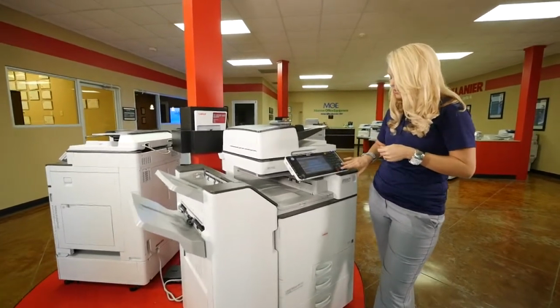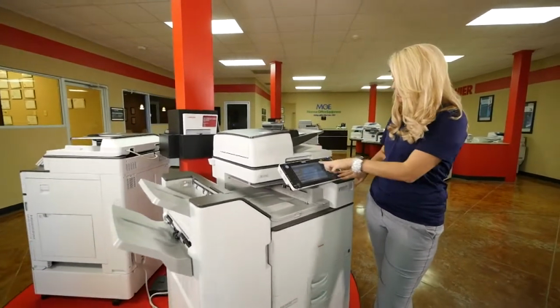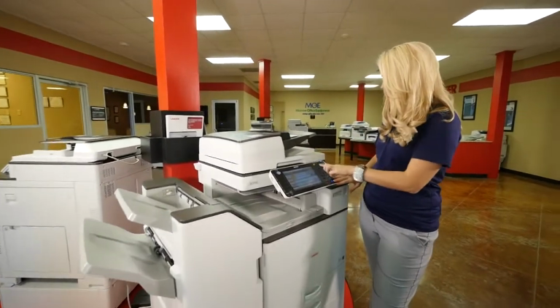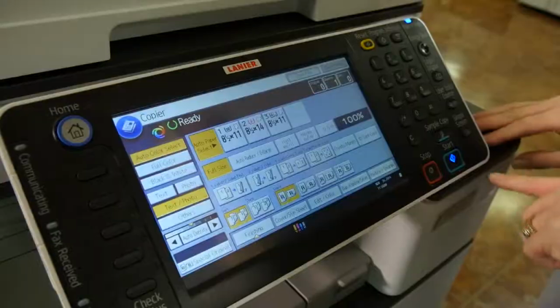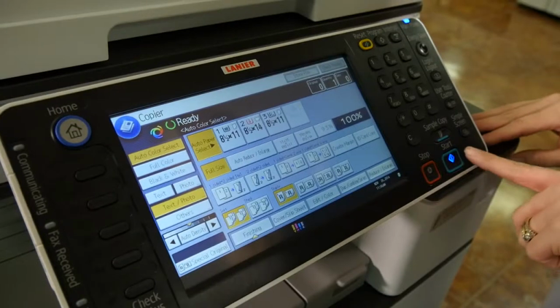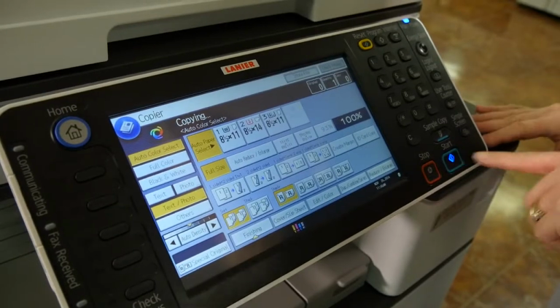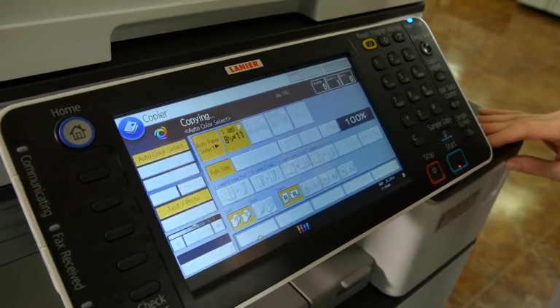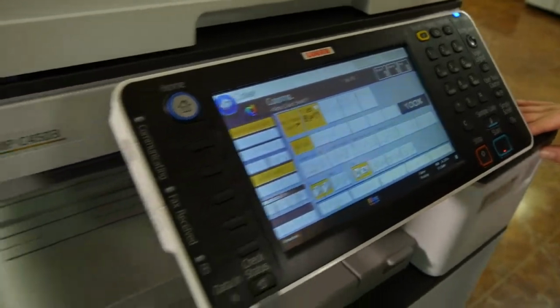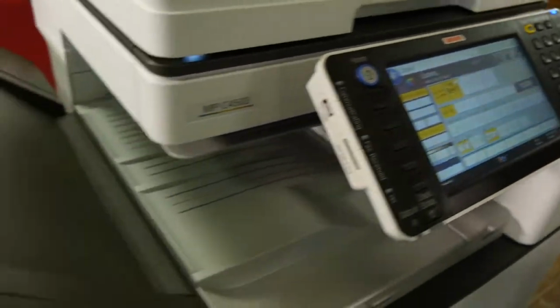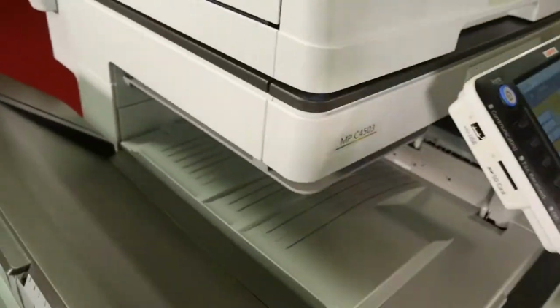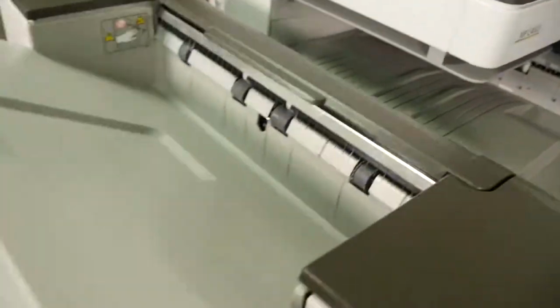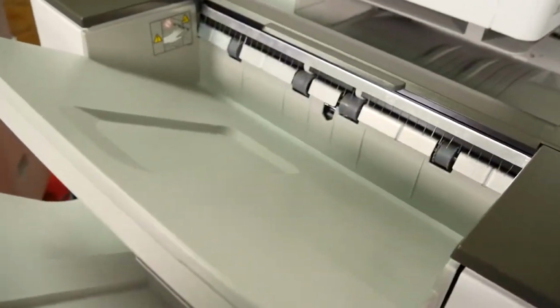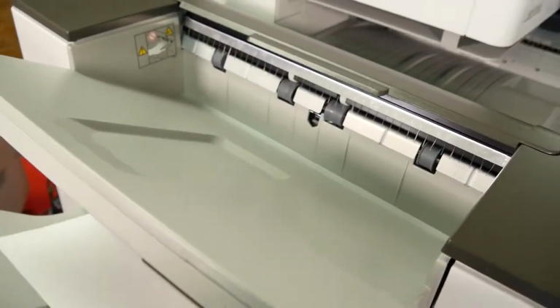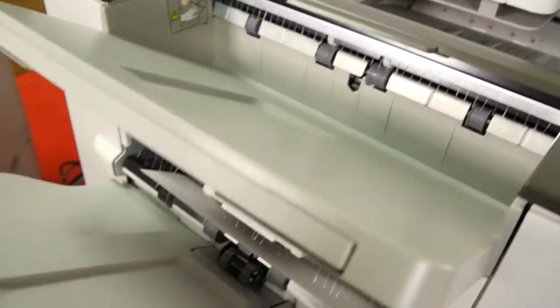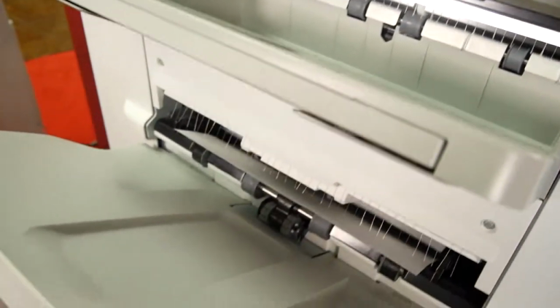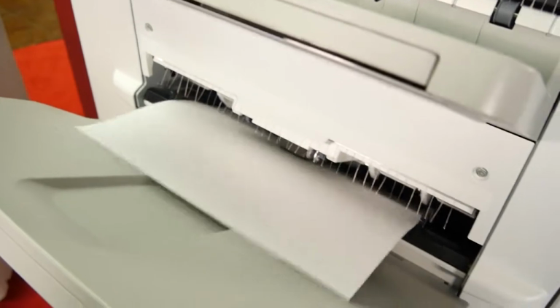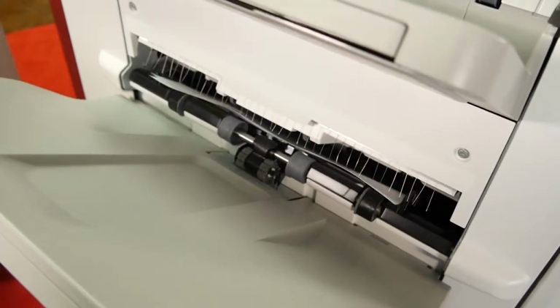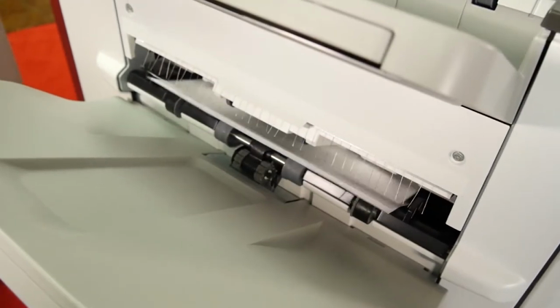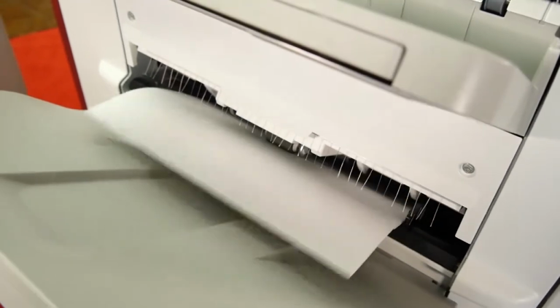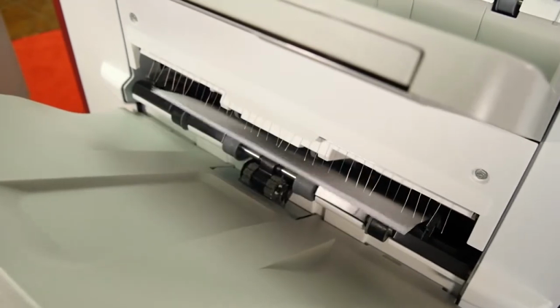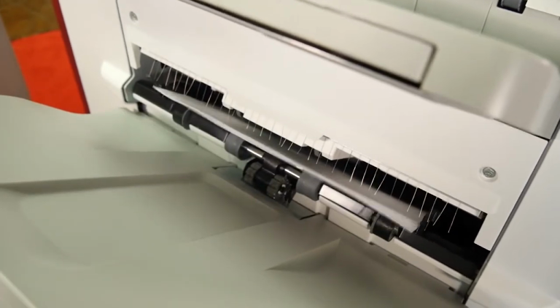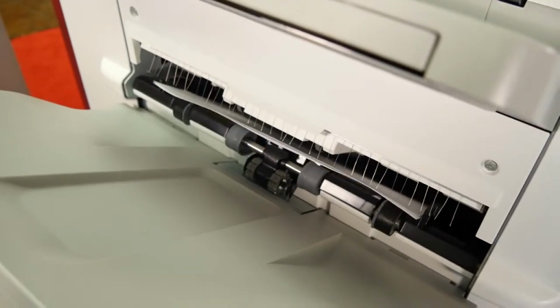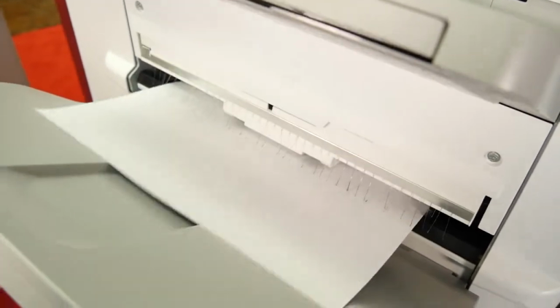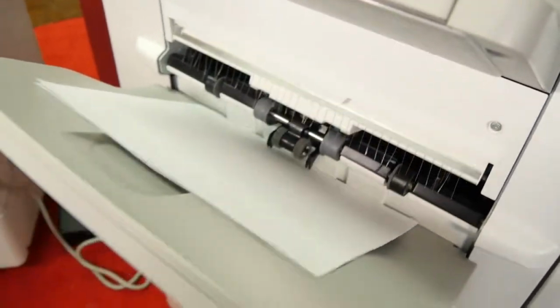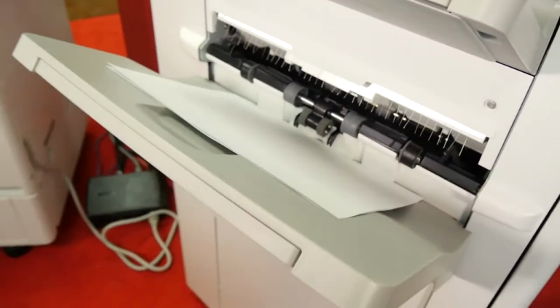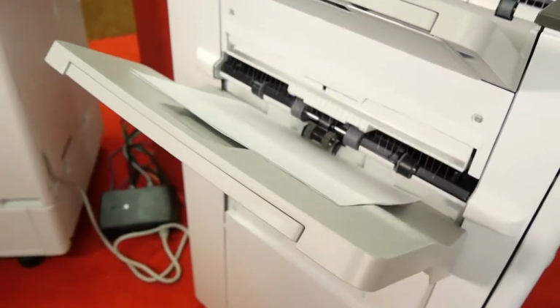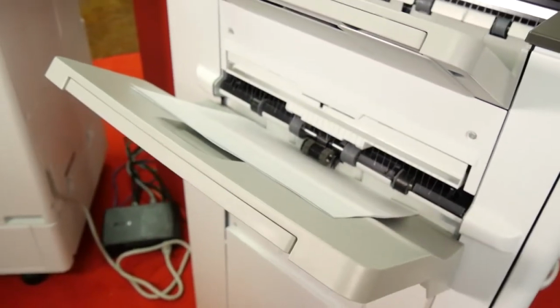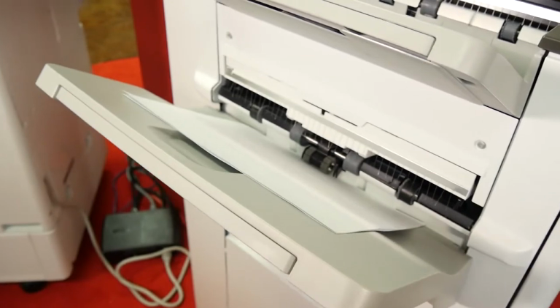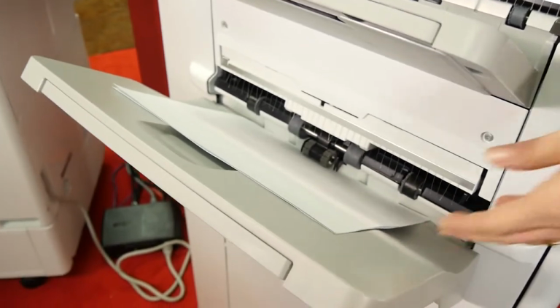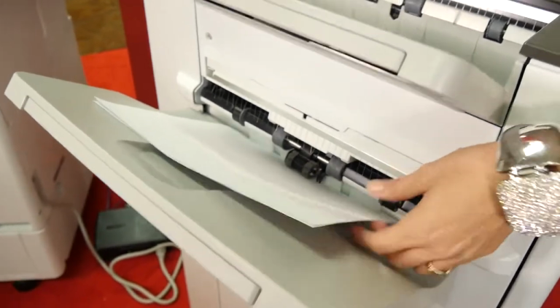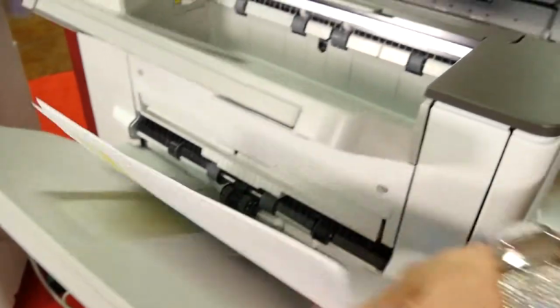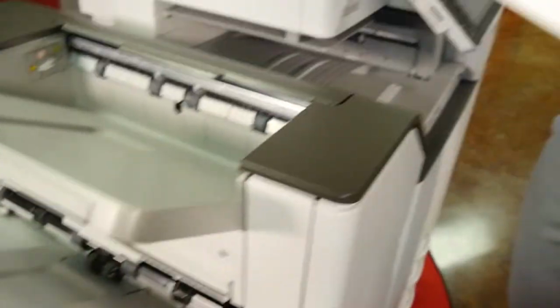I have two pages and I want to staple those at the top right, and I want to make one copy of those. I'll actually staple those out for you. And there you actually have your stapled copy.